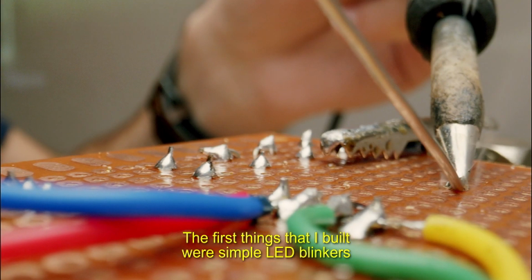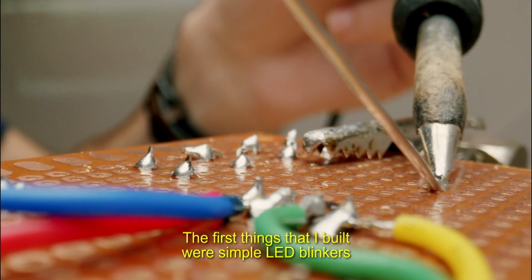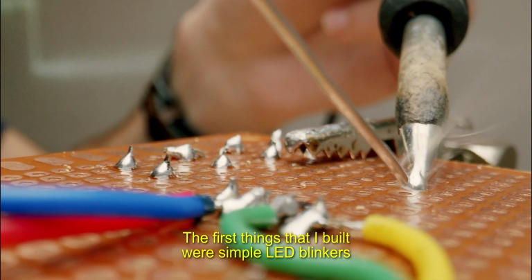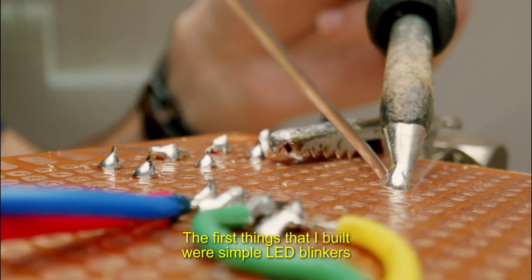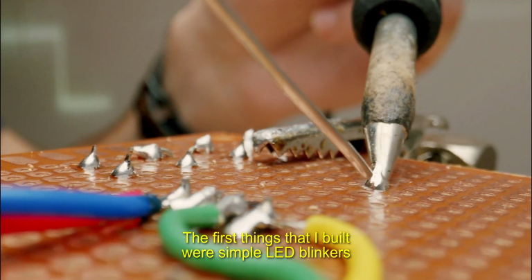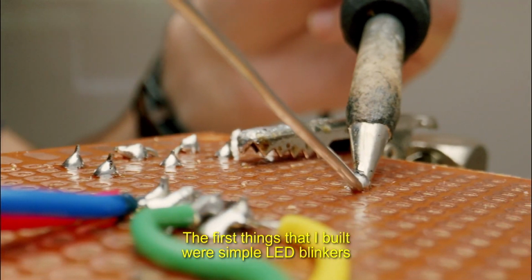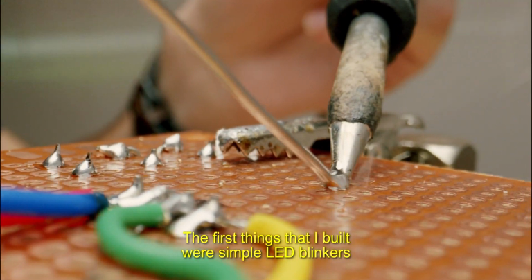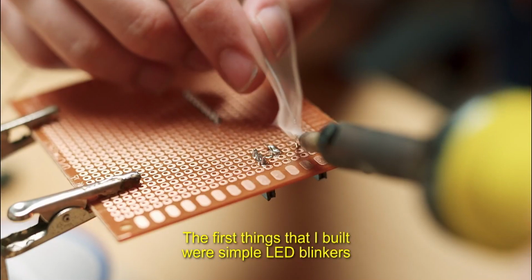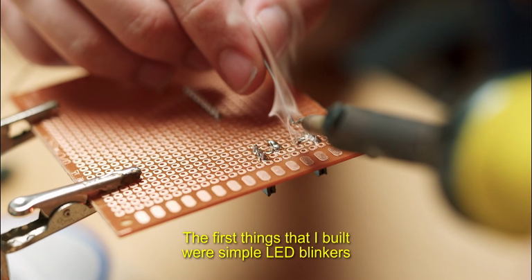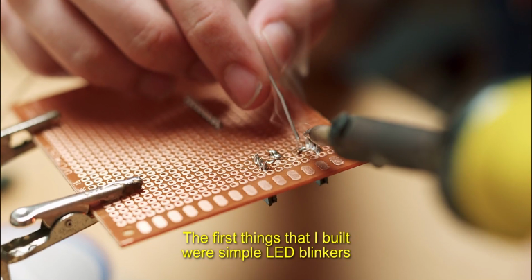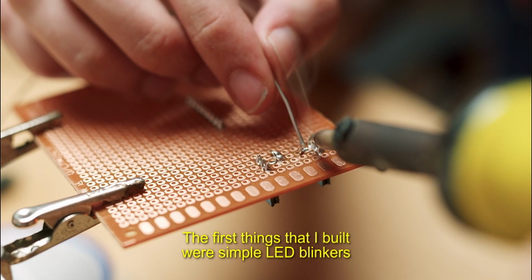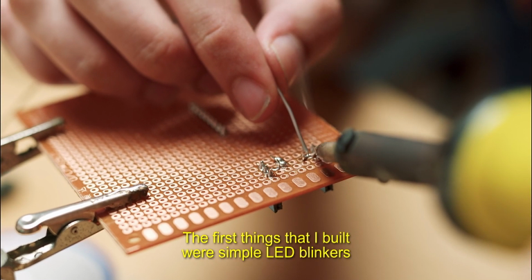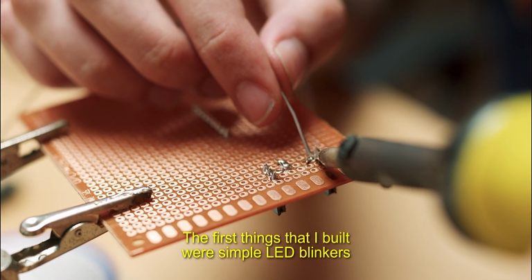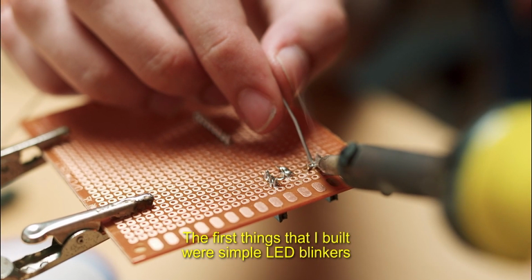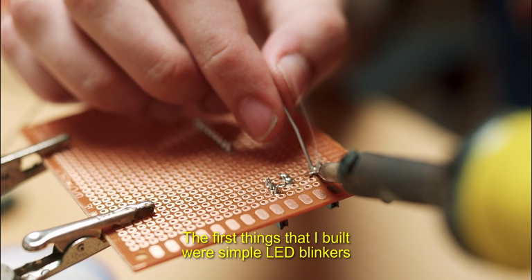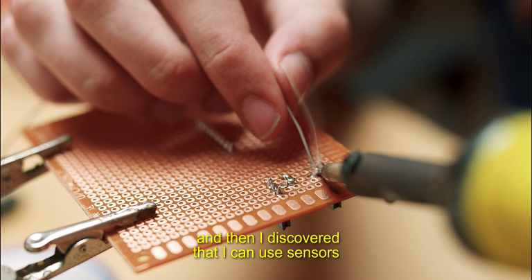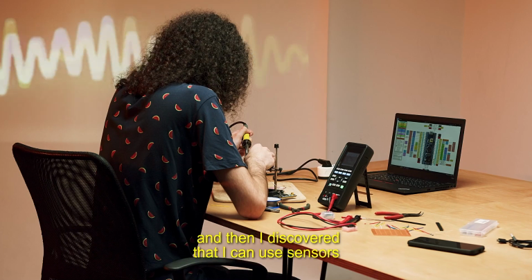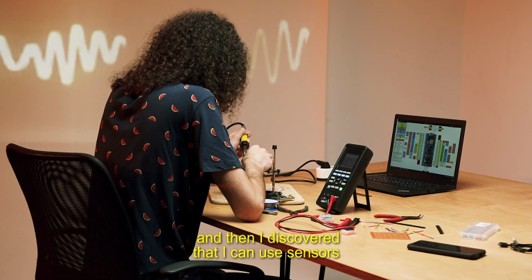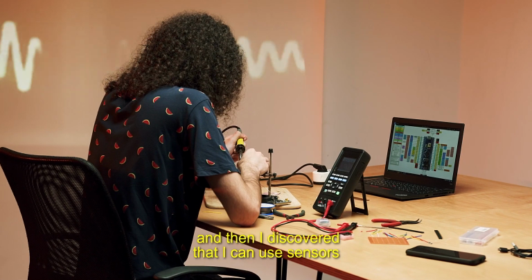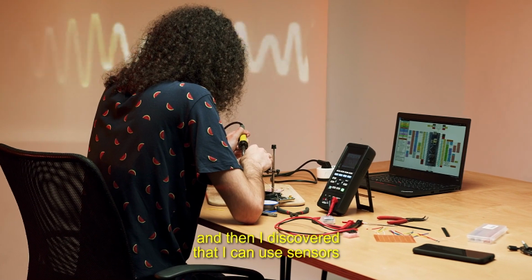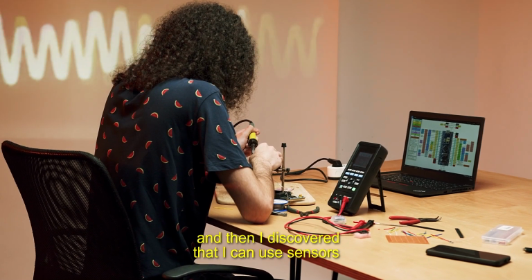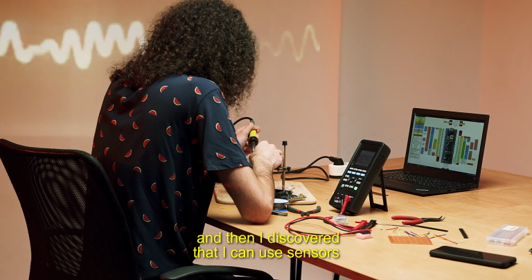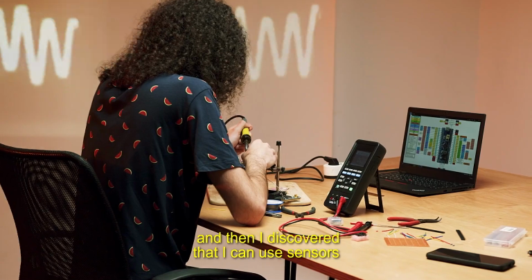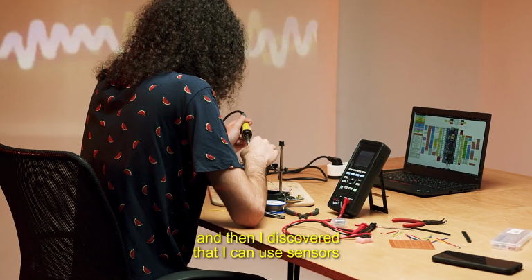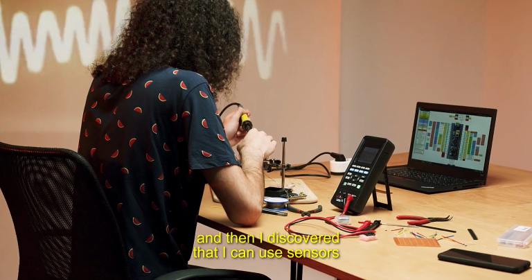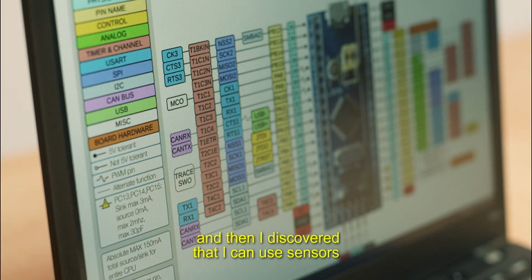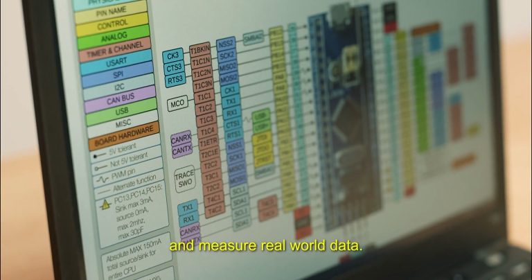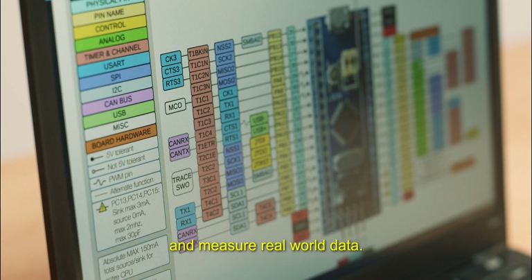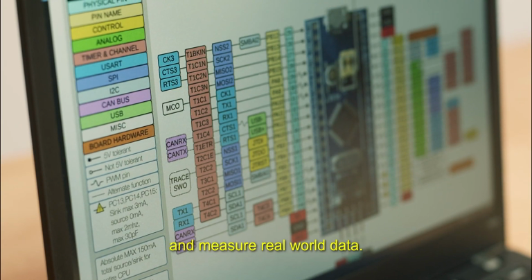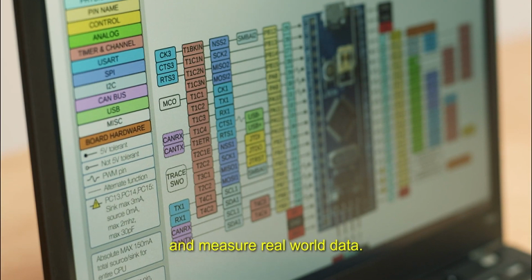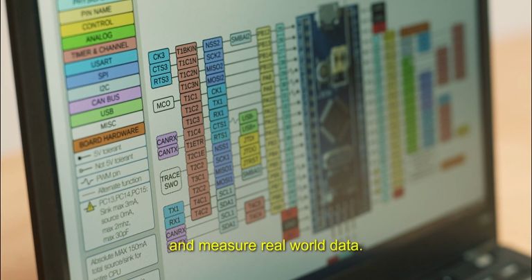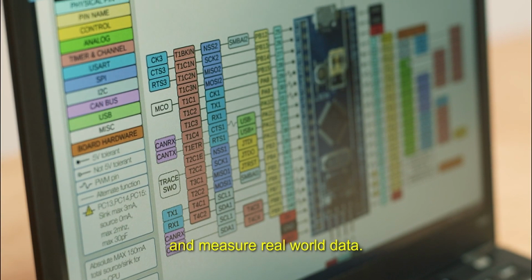The first things that I built were simple LED blinkers, and then I discovered that I can use sensors and measure real world data.